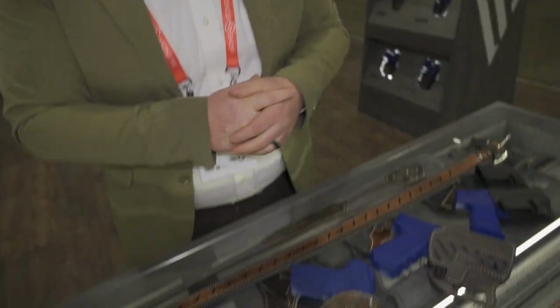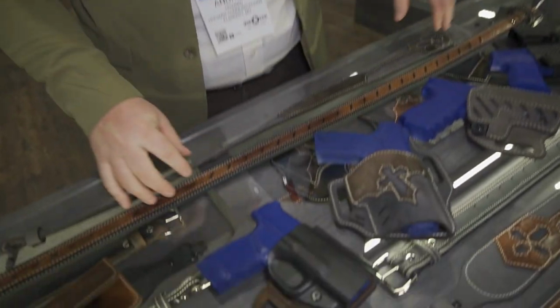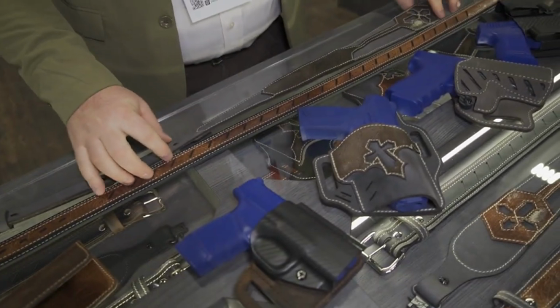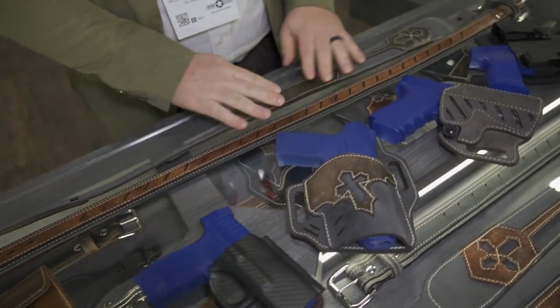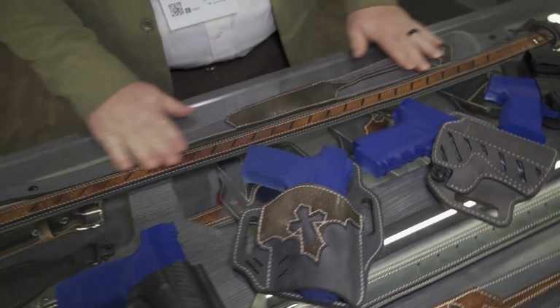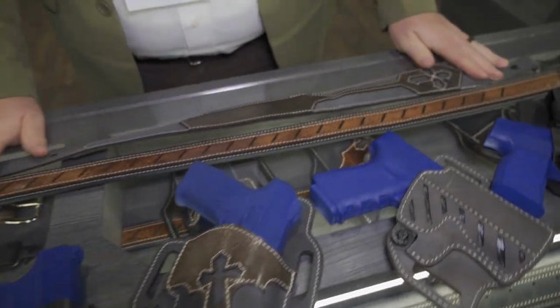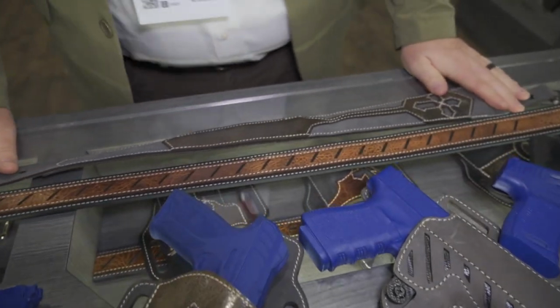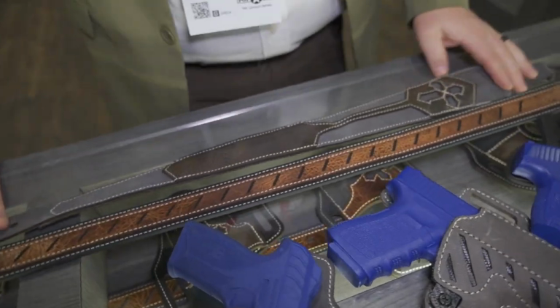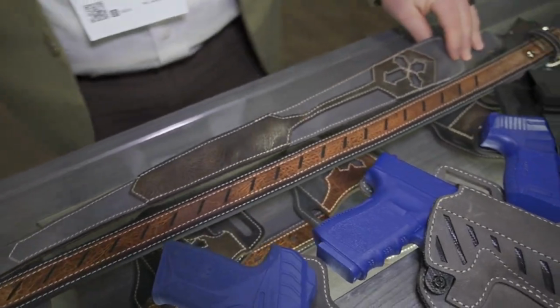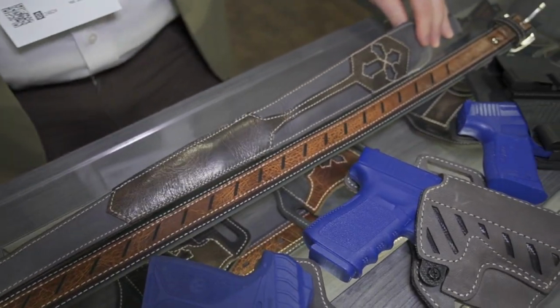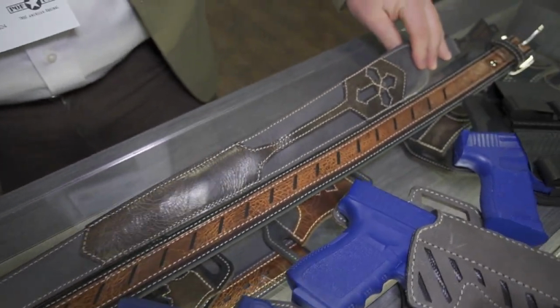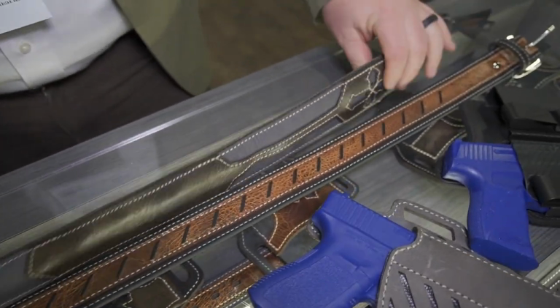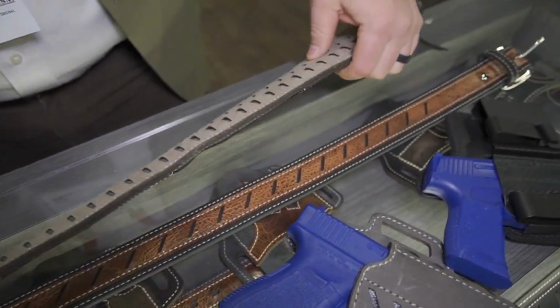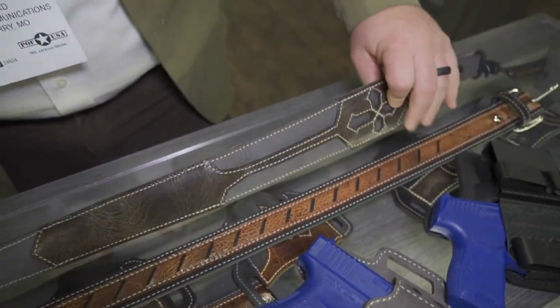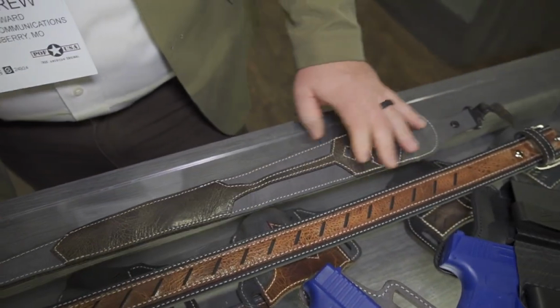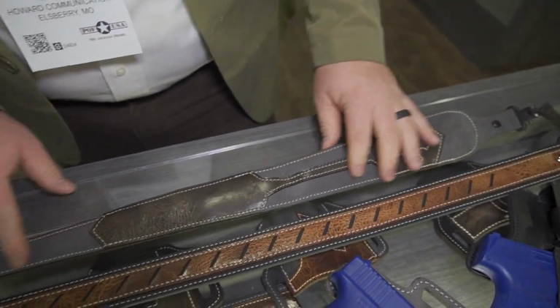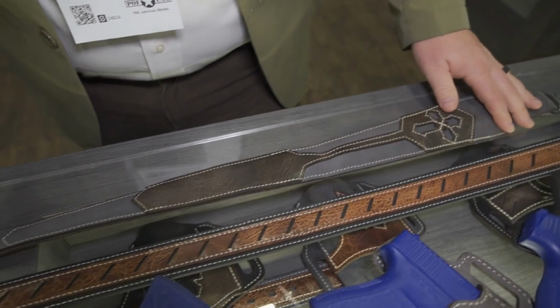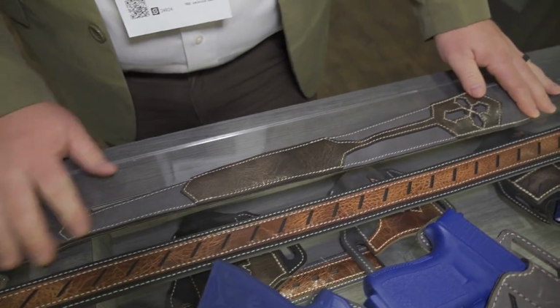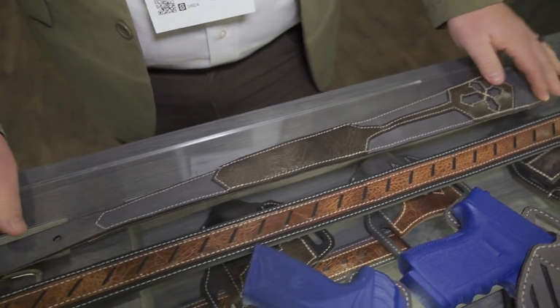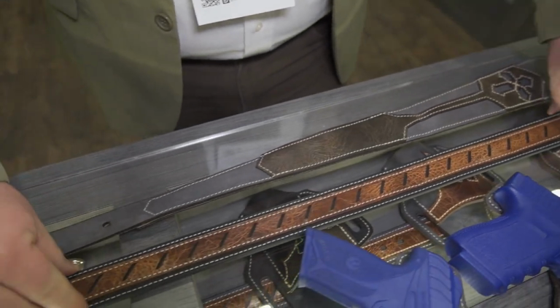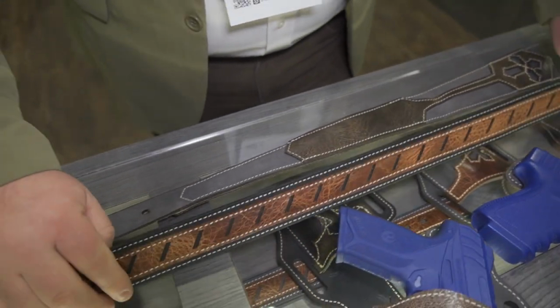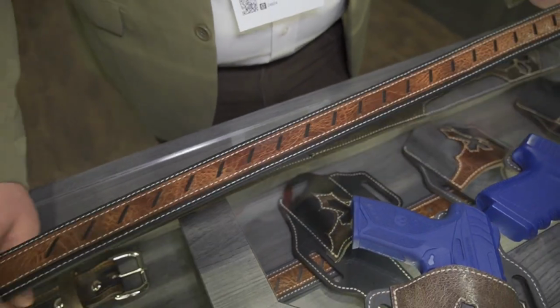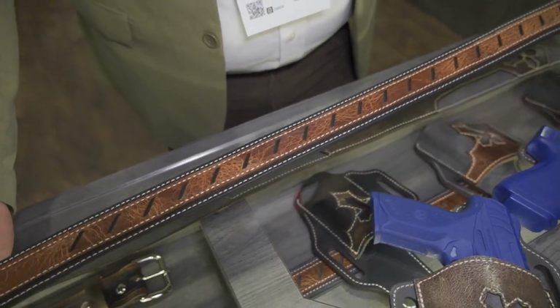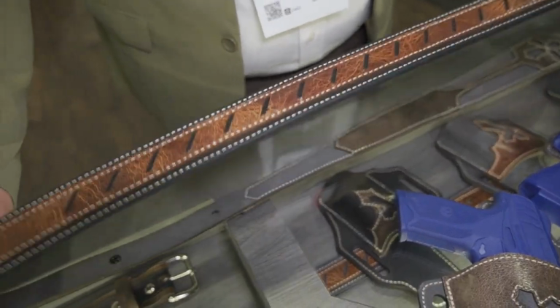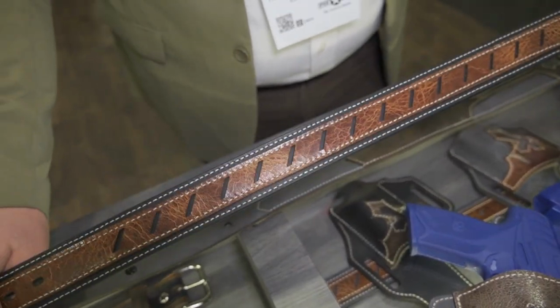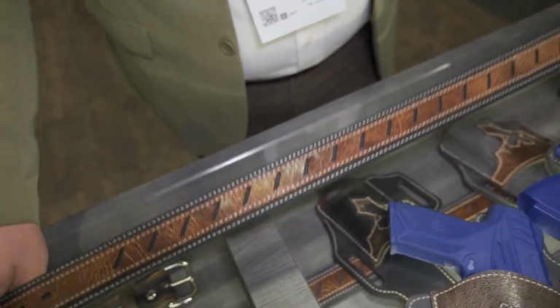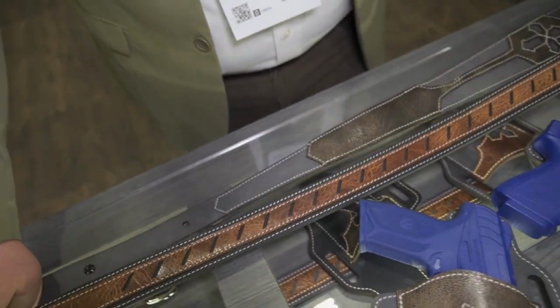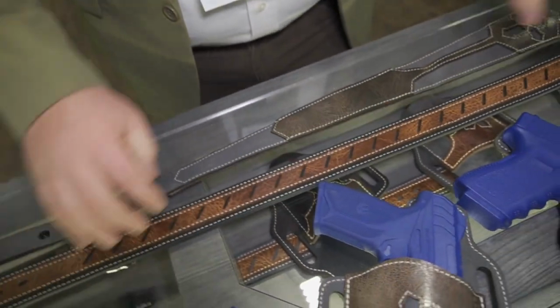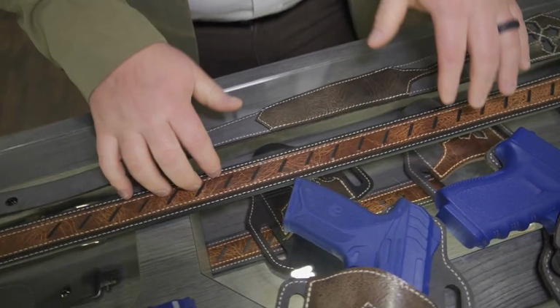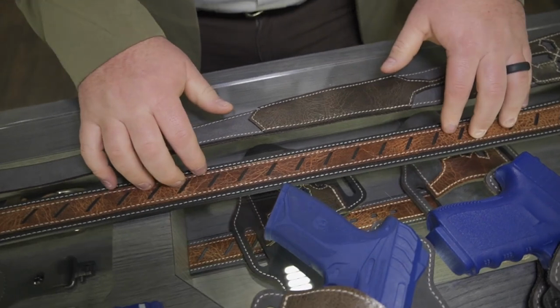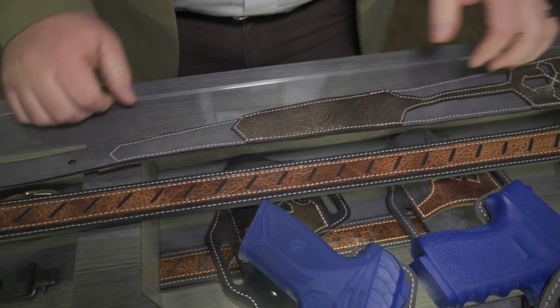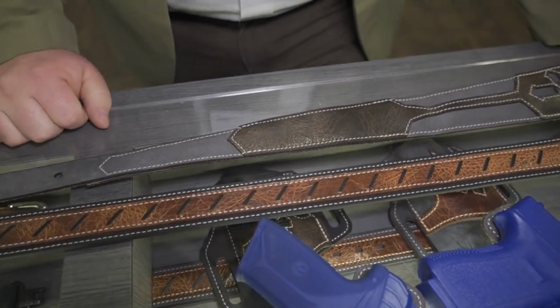Starting out this year, they've got a new vintage leather line. You see that in their rifle slings — we've got padded ones, we've got the nice new gunmetal gray color. Also in their very popular concealed carry belts, but it's also good for just everyday use as well.